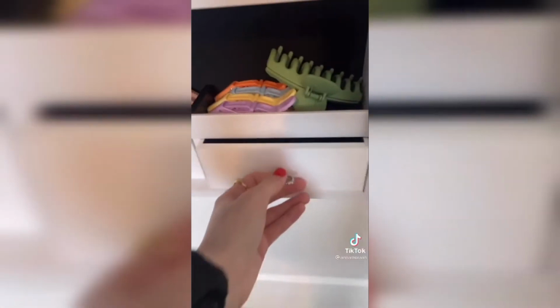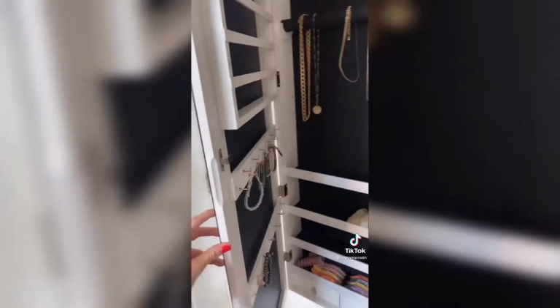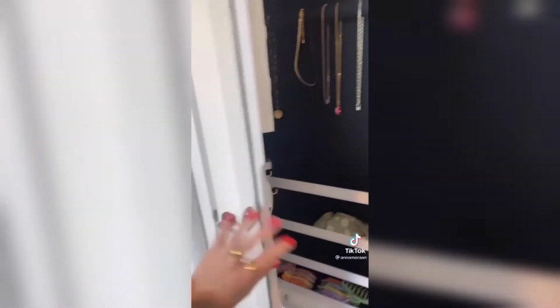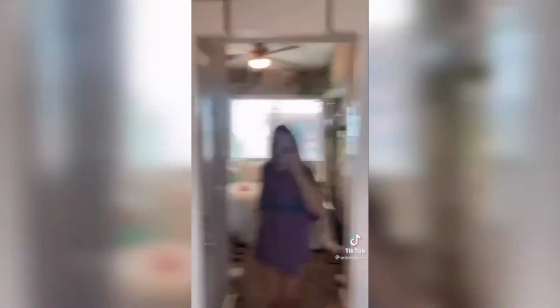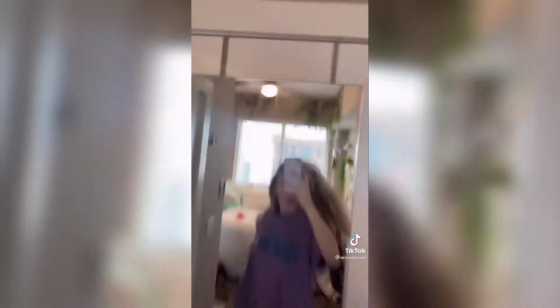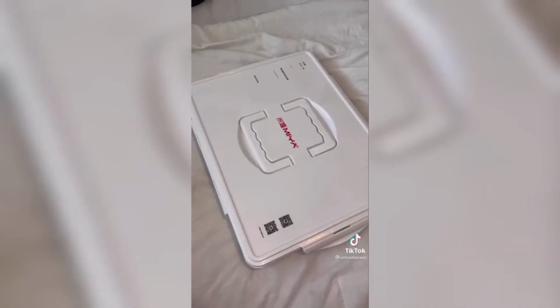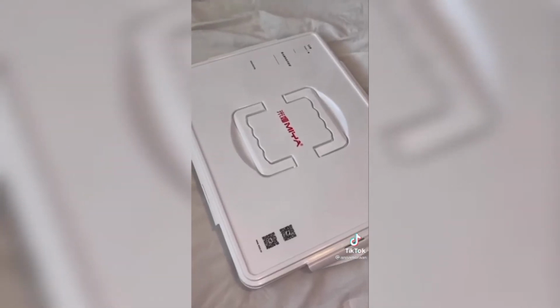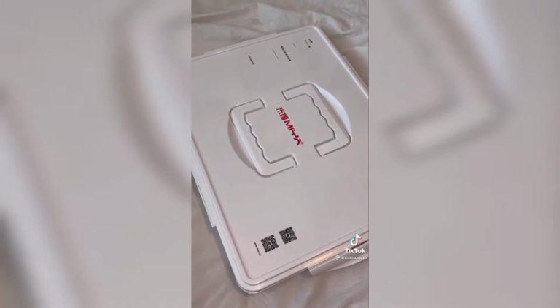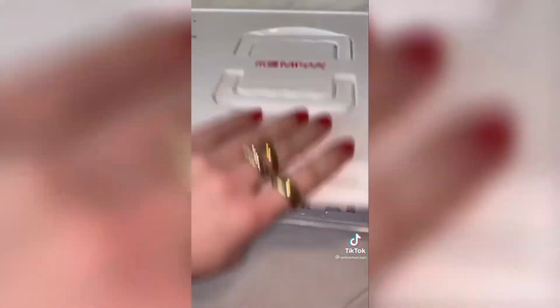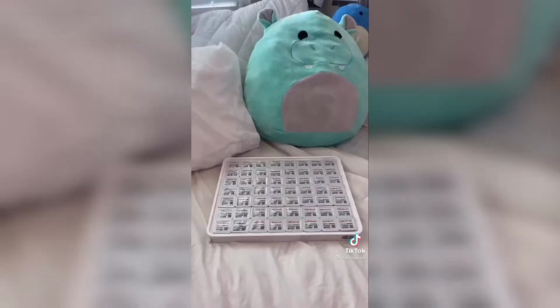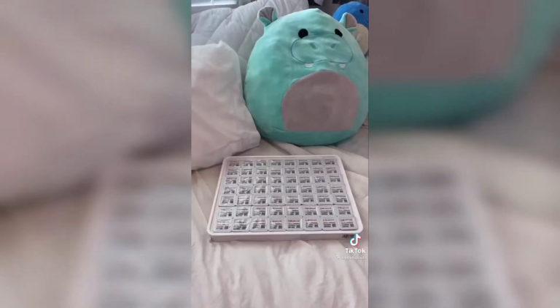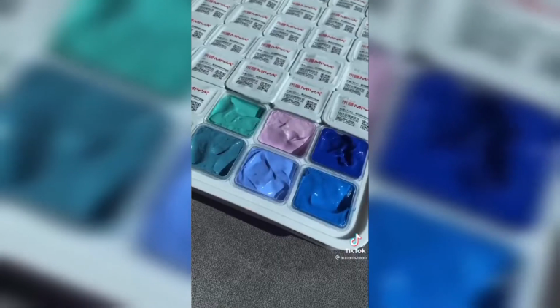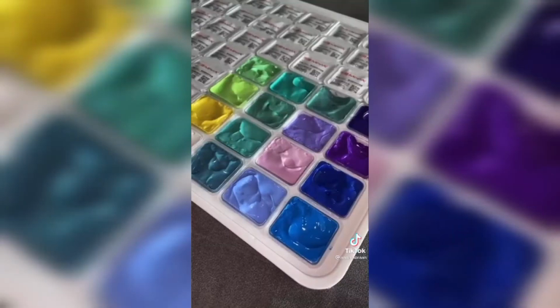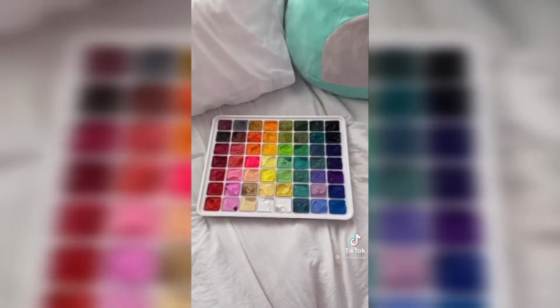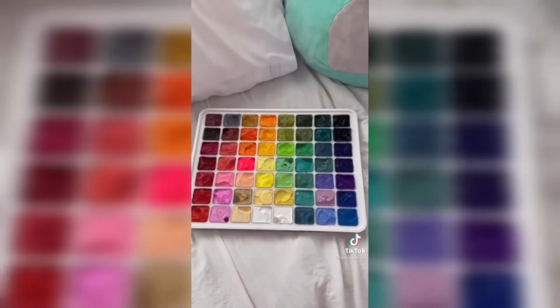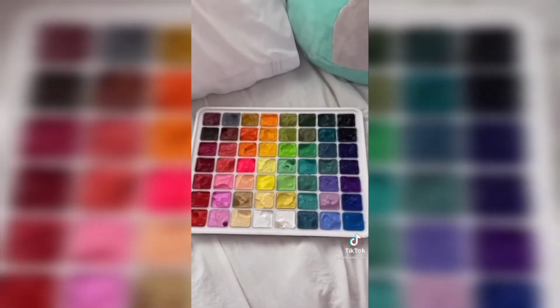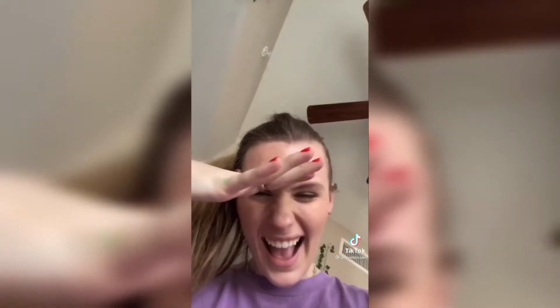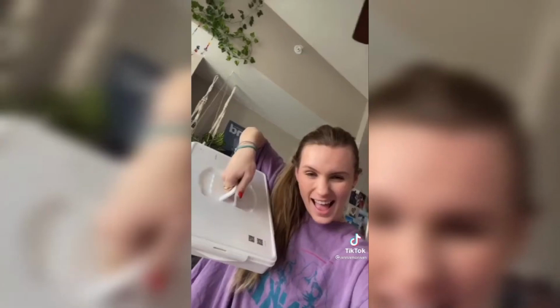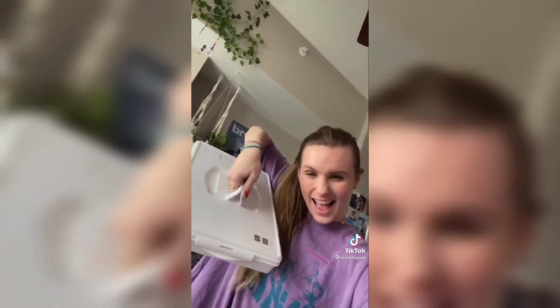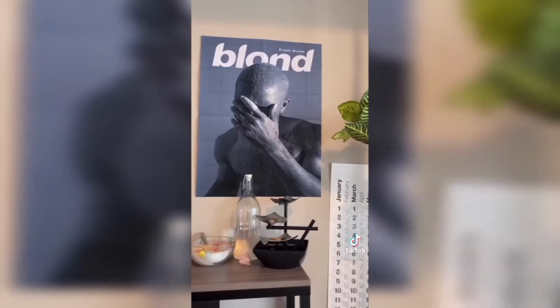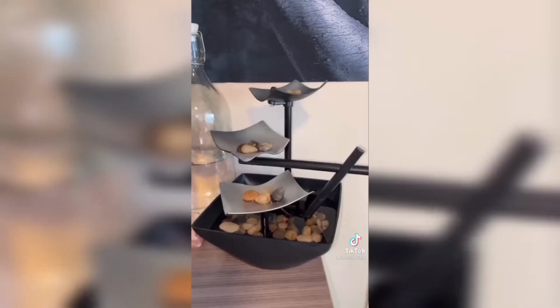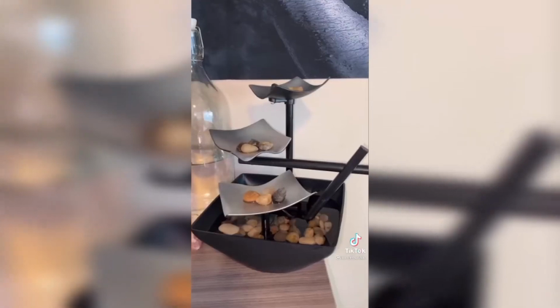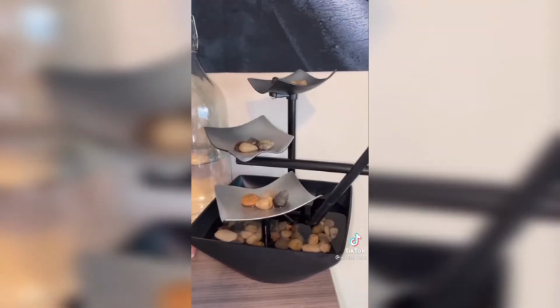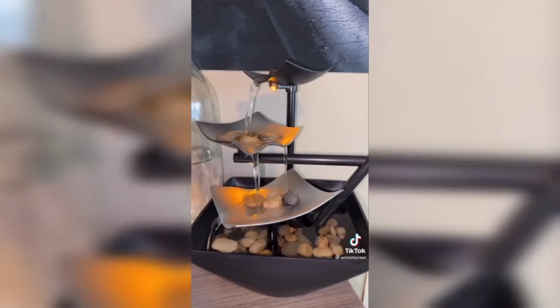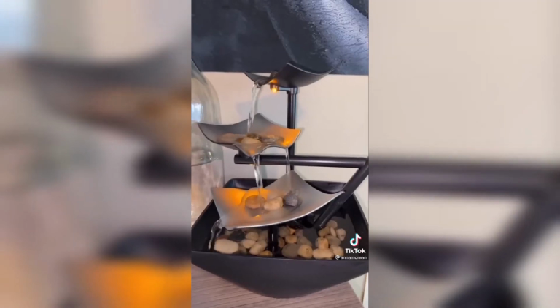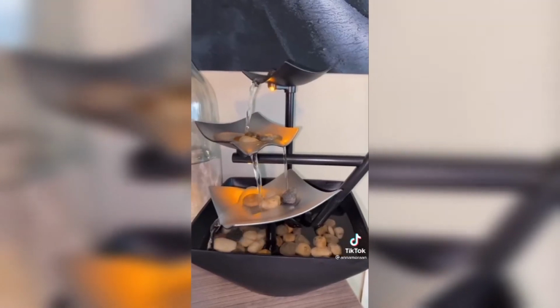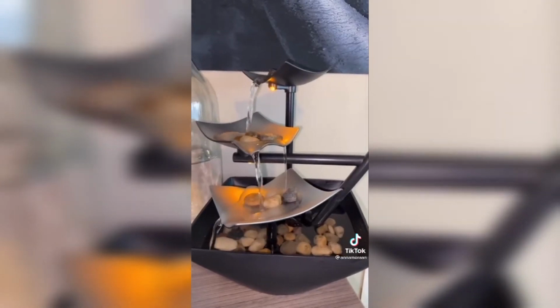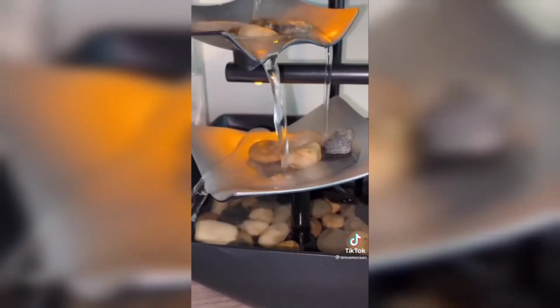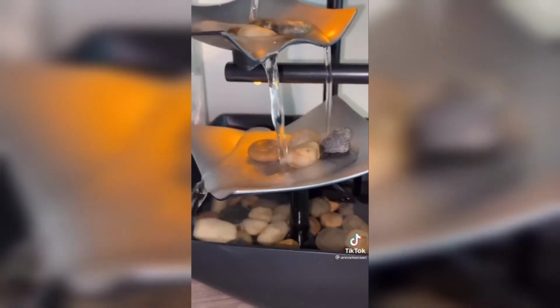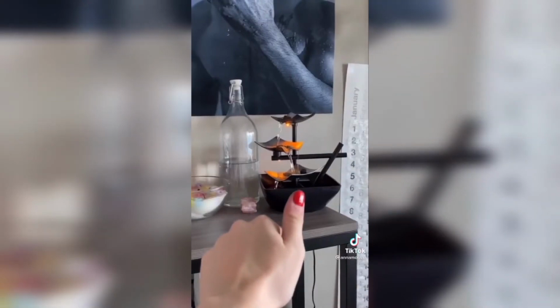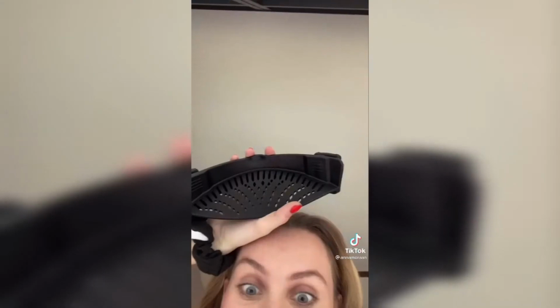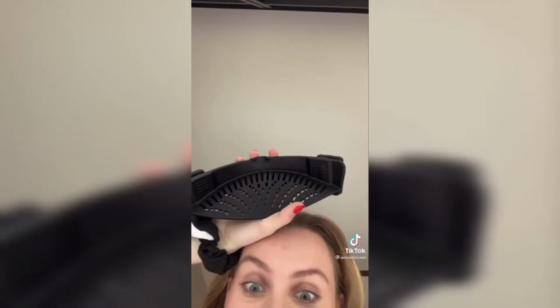I got this paint set, which I think is the cutest thing ever. They're gouache paints, and I'm used to painting with acrylics, so I think that'll be really fun — imagine this: painting at a picnic in the park. This rock water fountain is my newest current obsession. It's just so peaceful and also looks really cute.